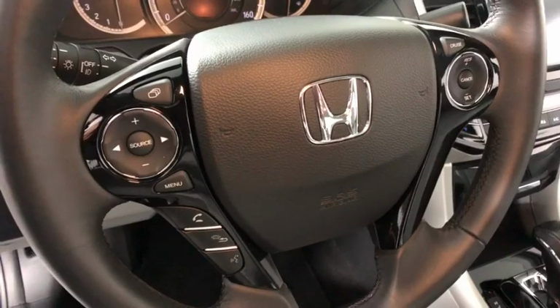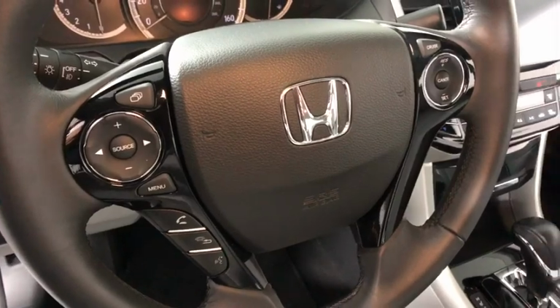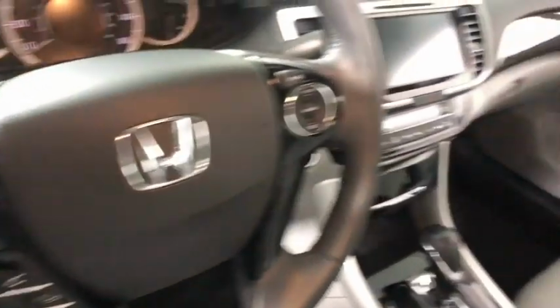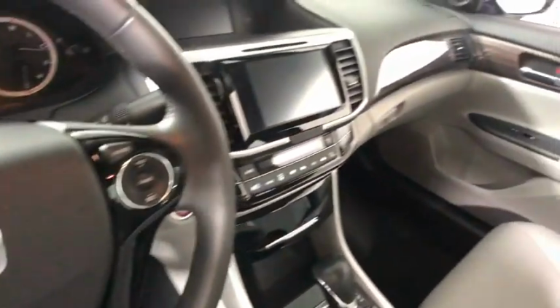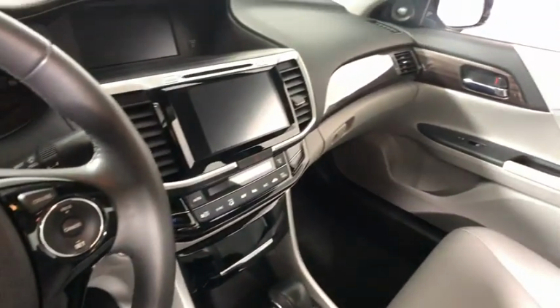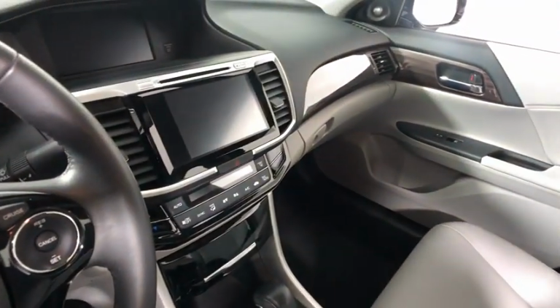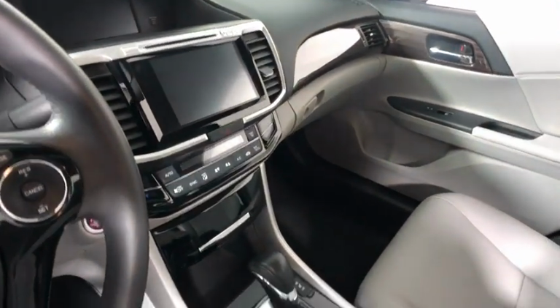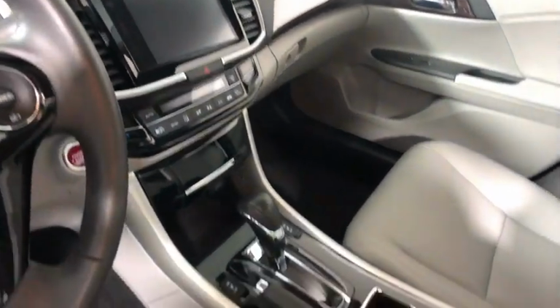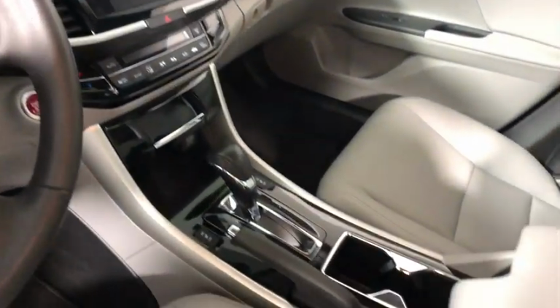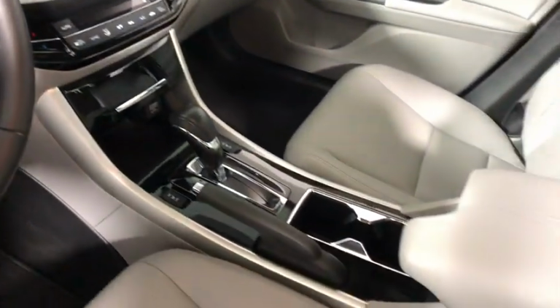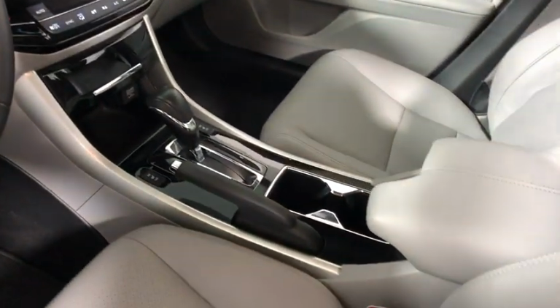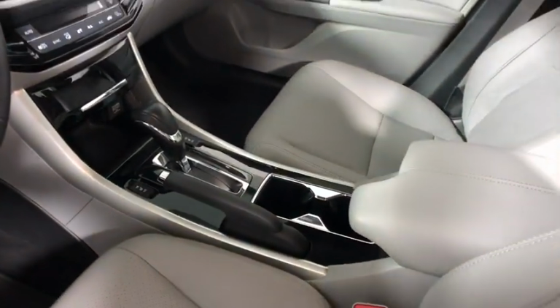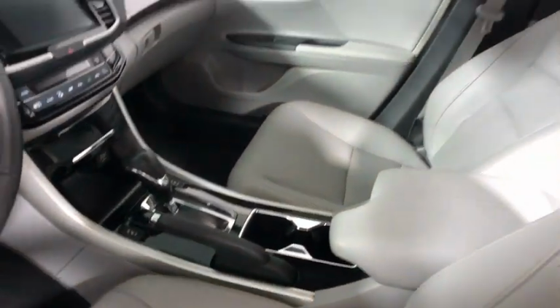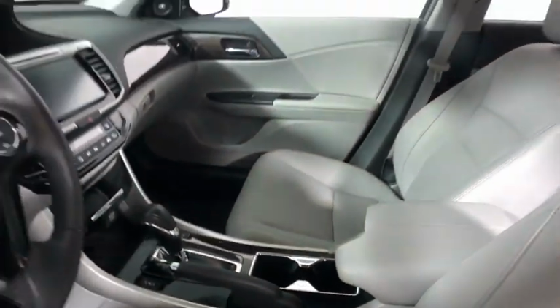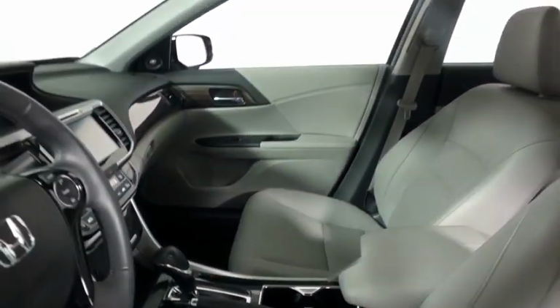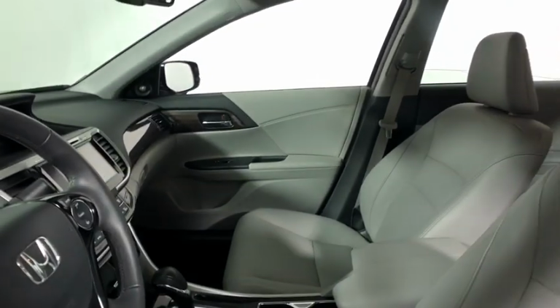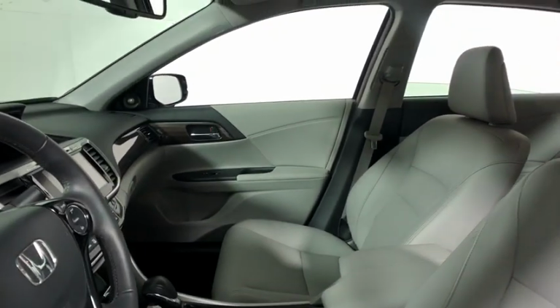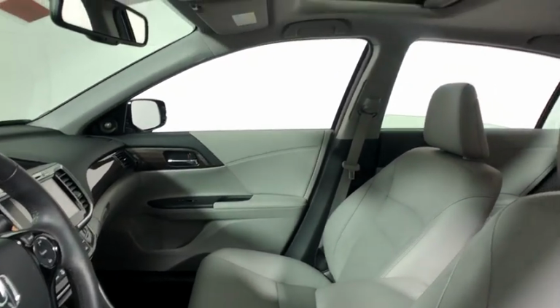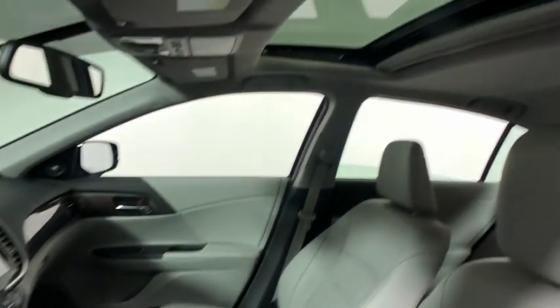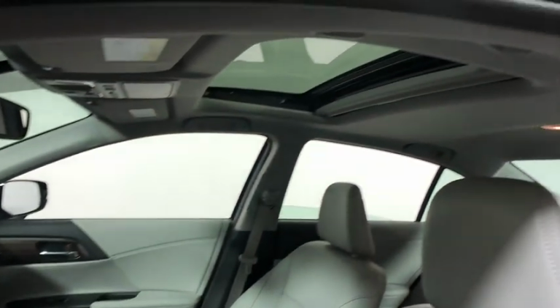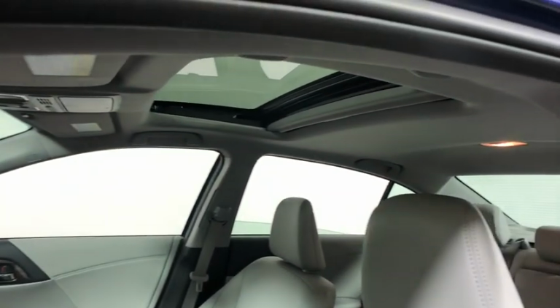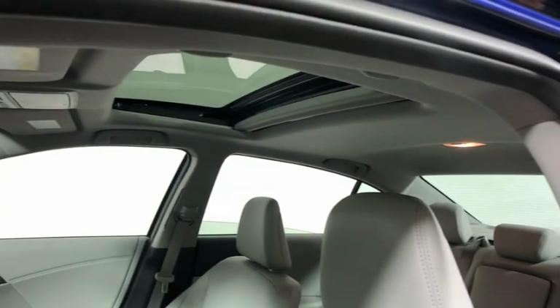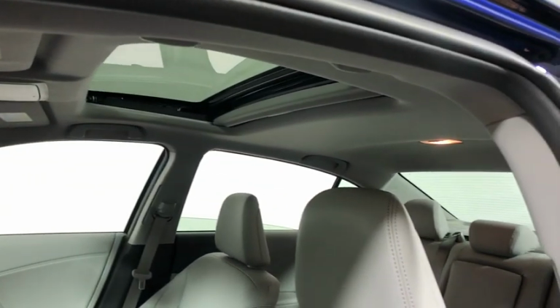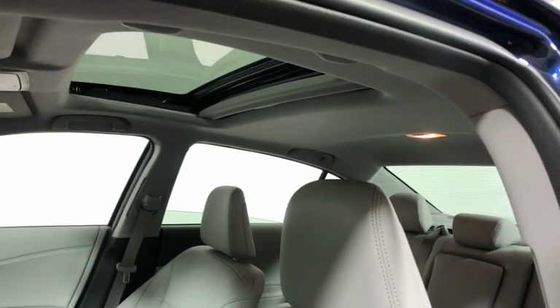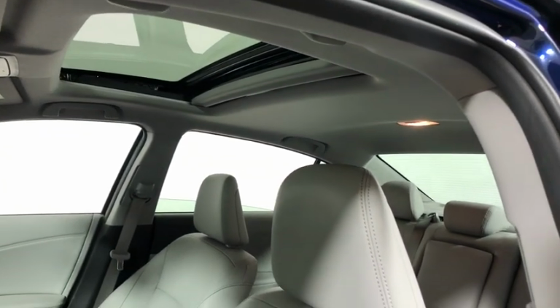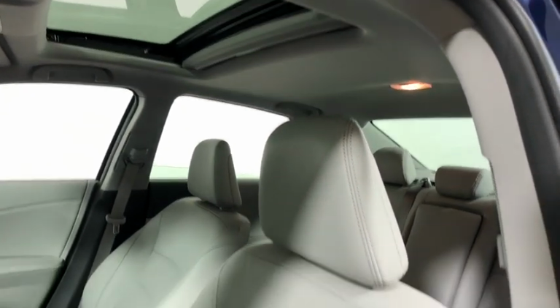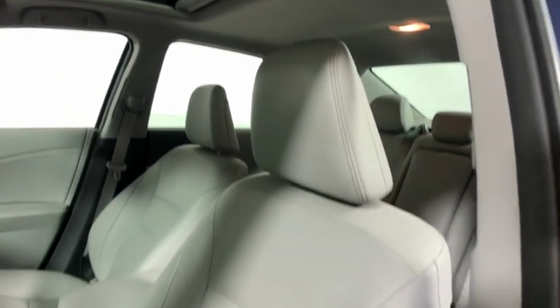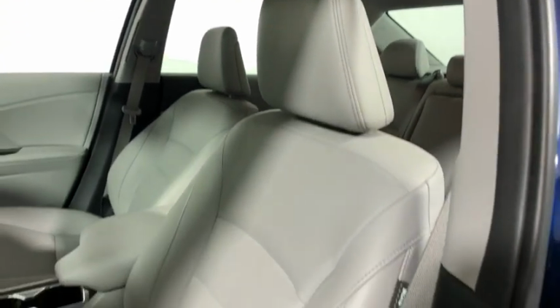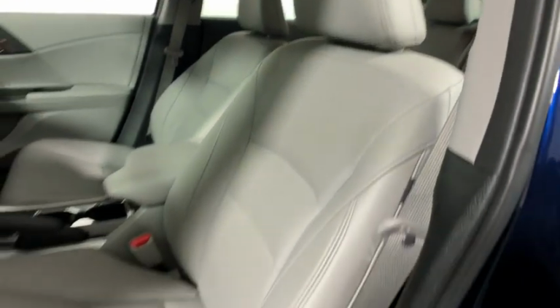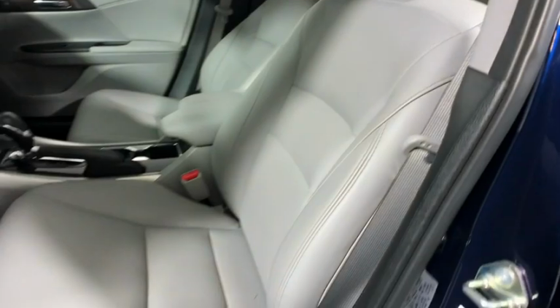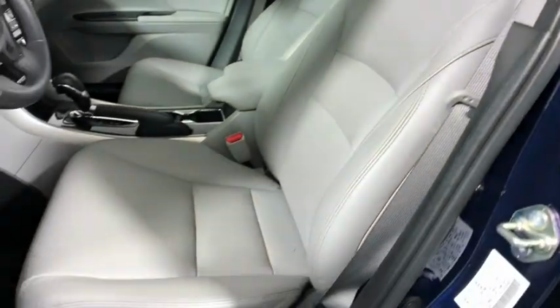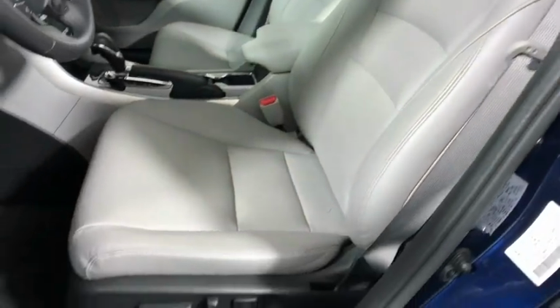Backup camera, traction control, power passenger seat, dual airbags, power steering, alloy wheels, one owner, four-wheel disc brakes, electronic stability control, power windows.